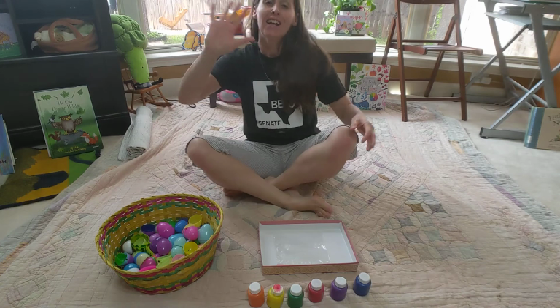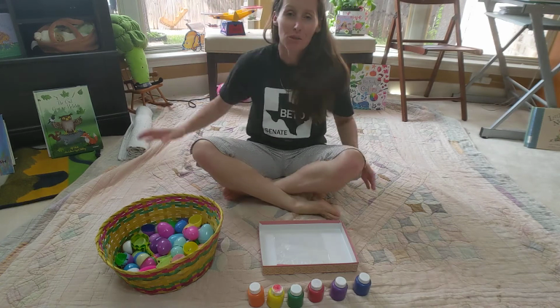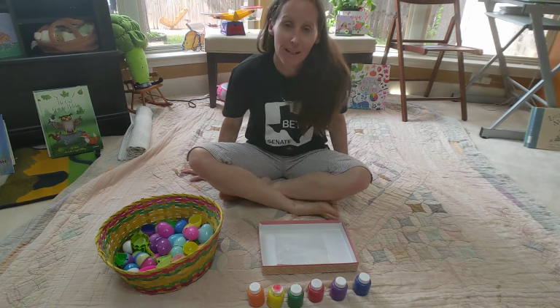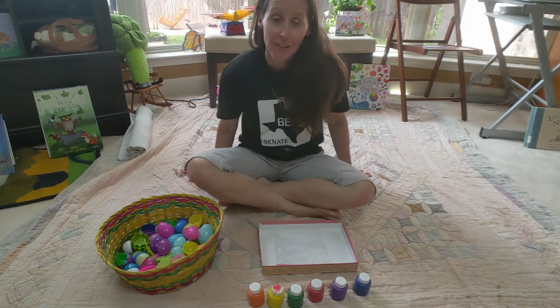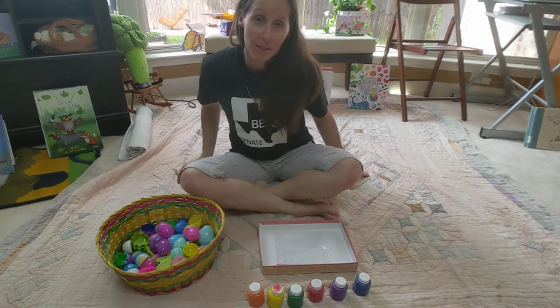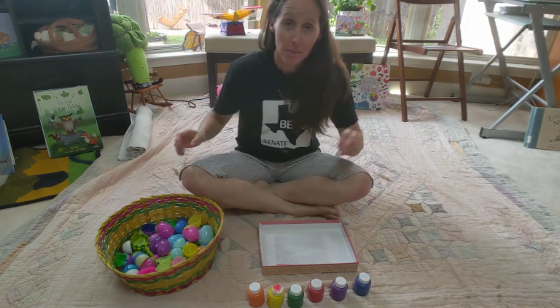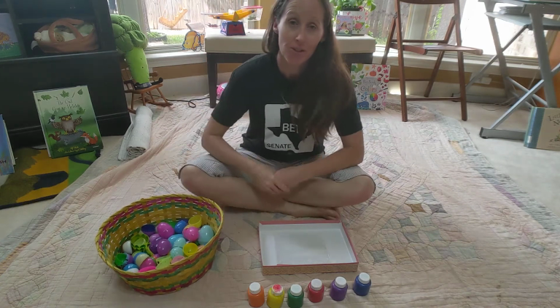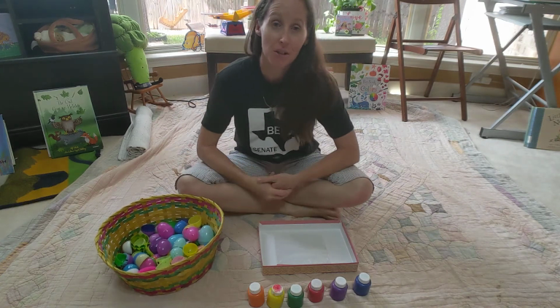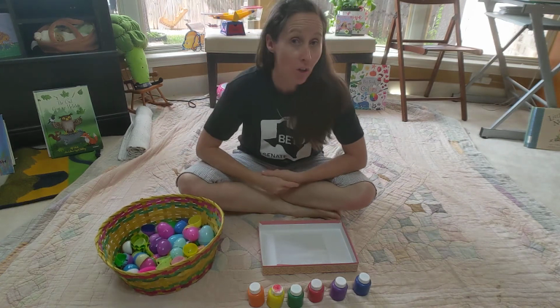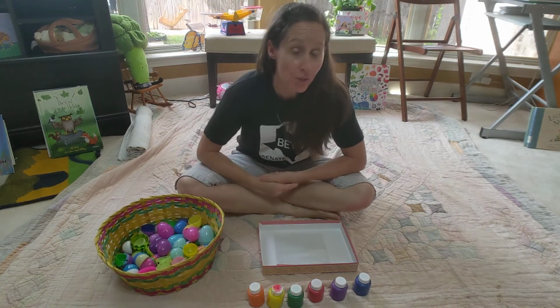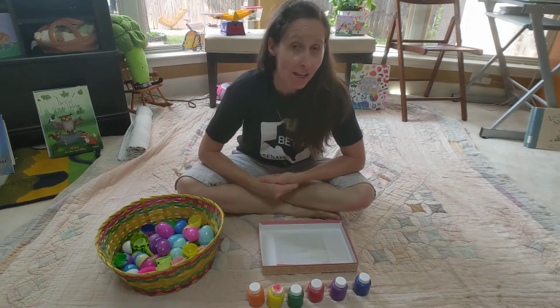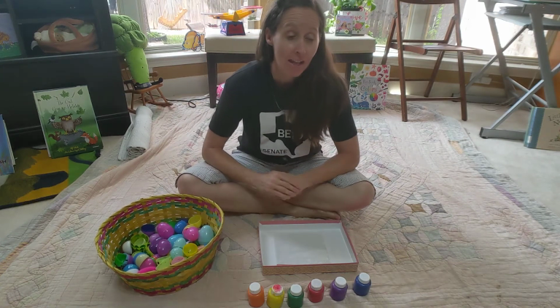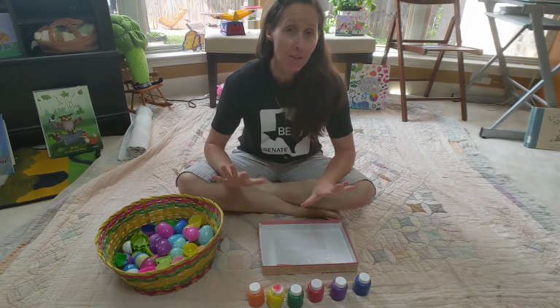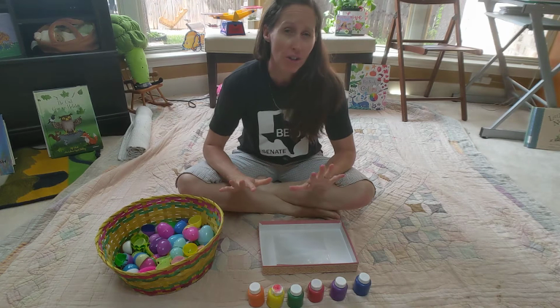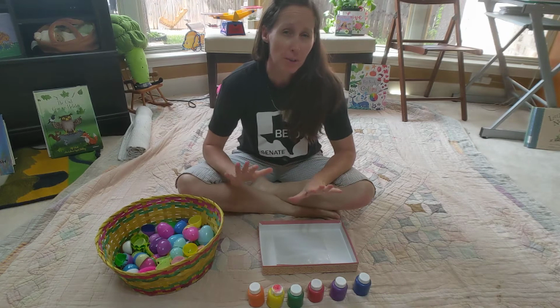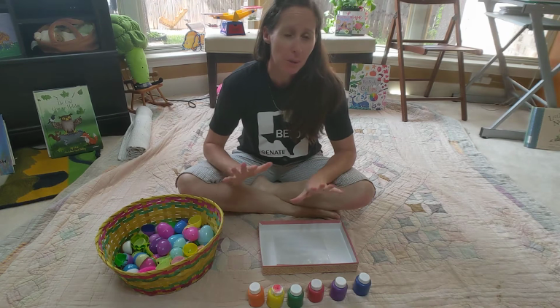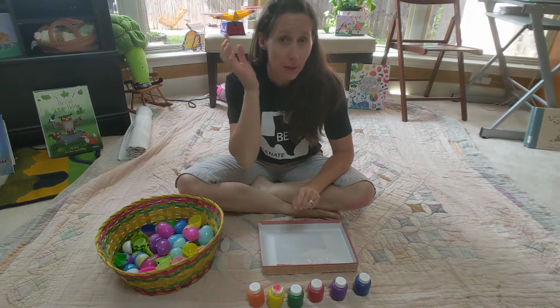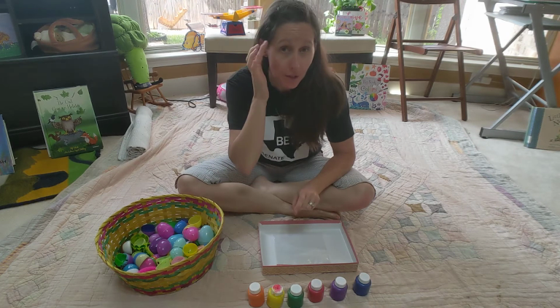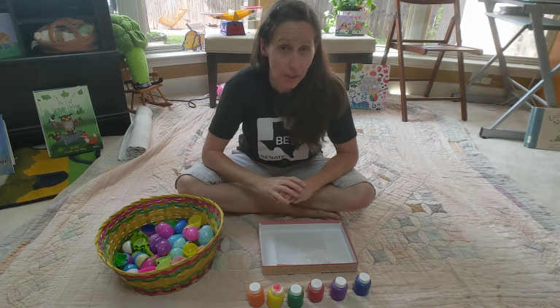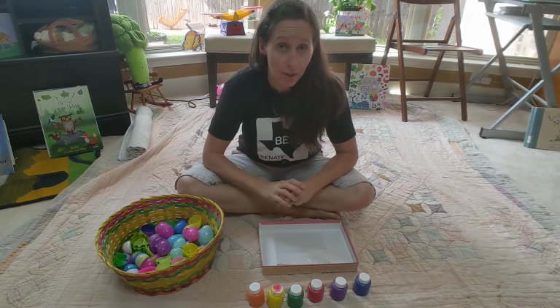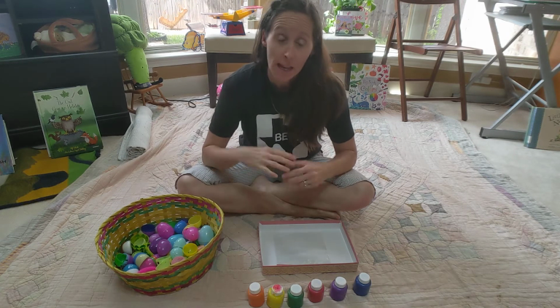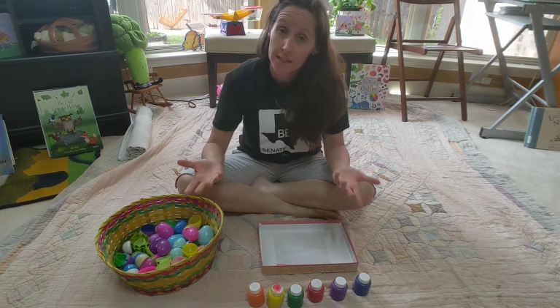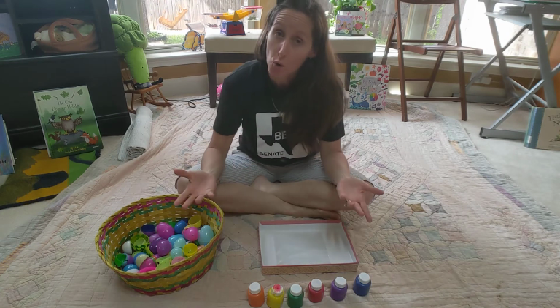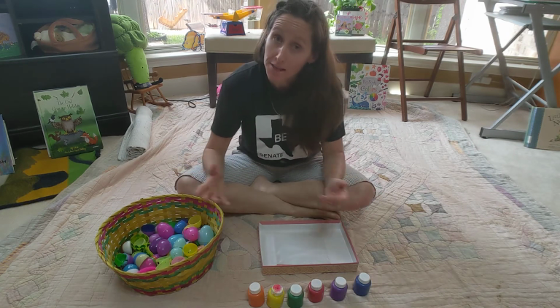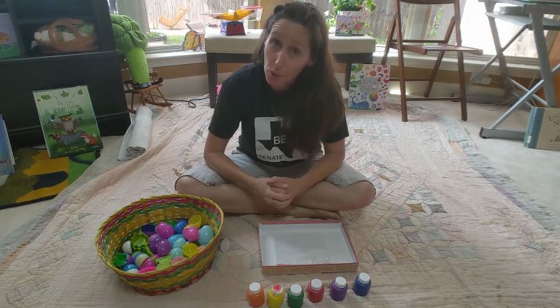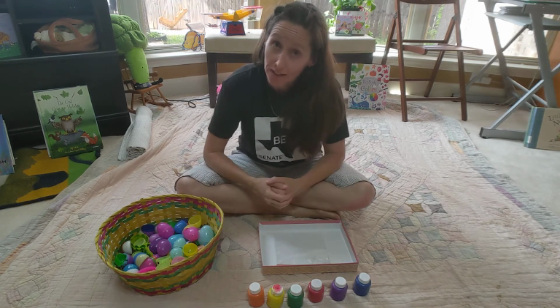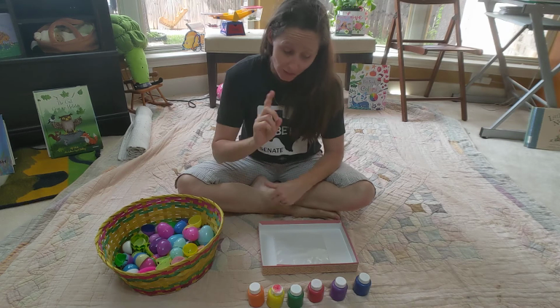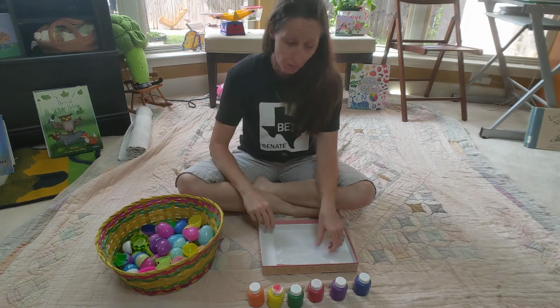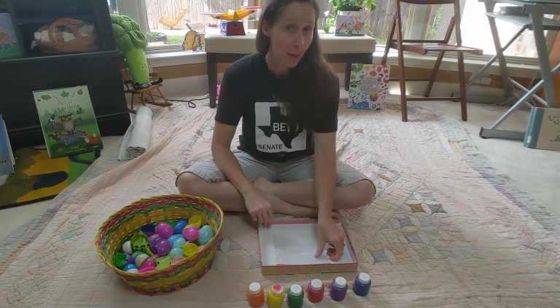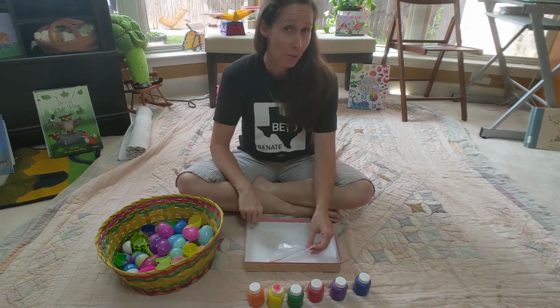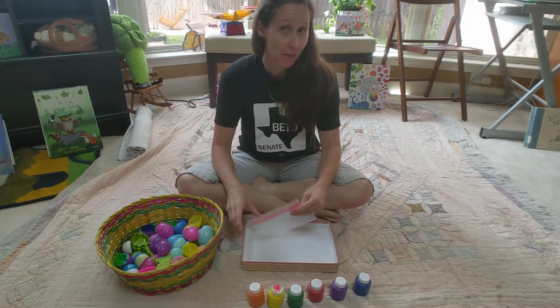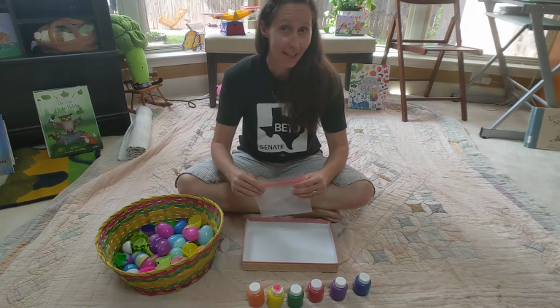Hello everybody! Miss Pam here to do some art with you today. Now this art experience is a bit more of a sensory experience — it's a no-mess art project, so maybe the parents would kind of like it.